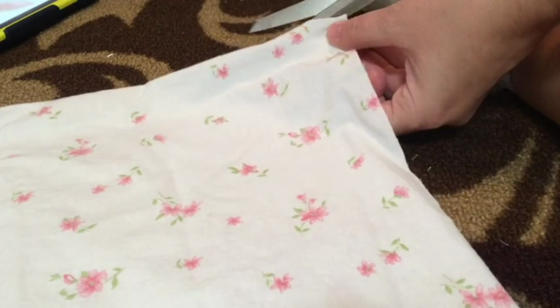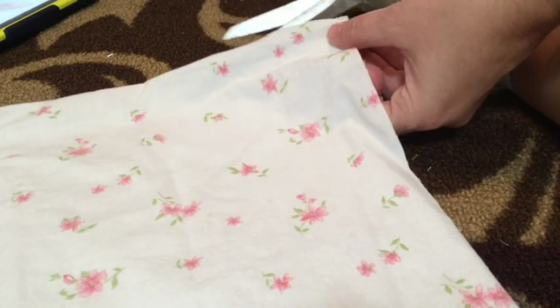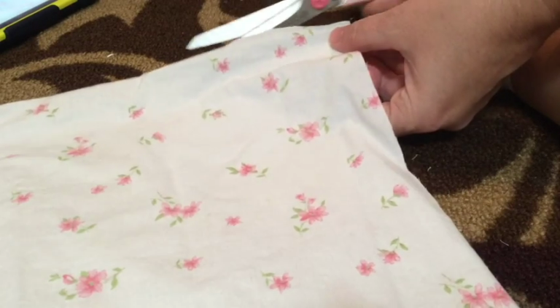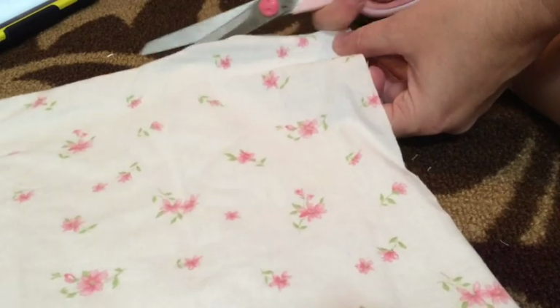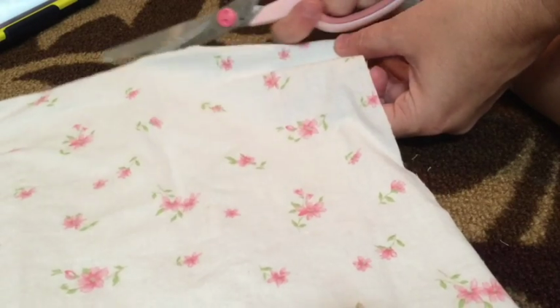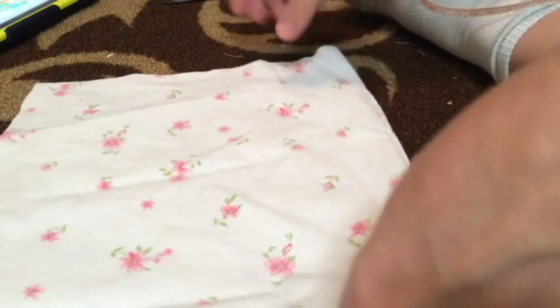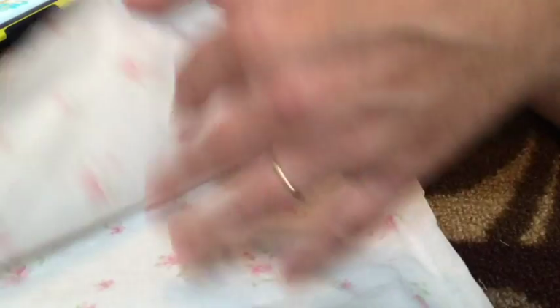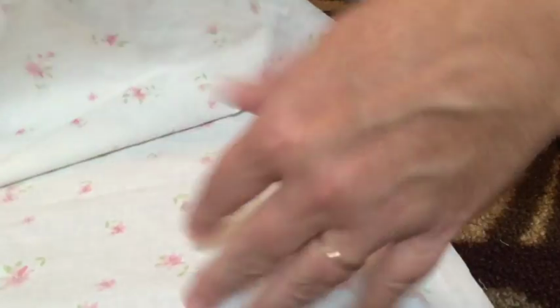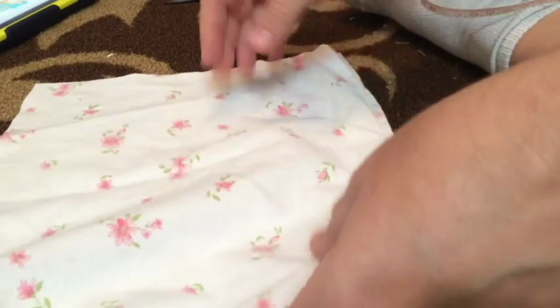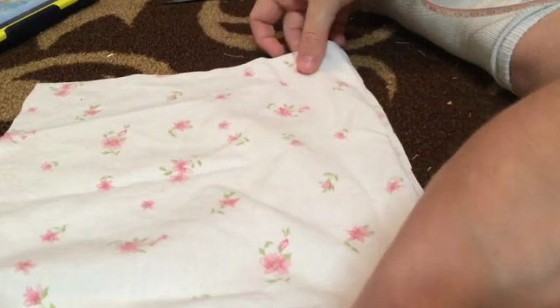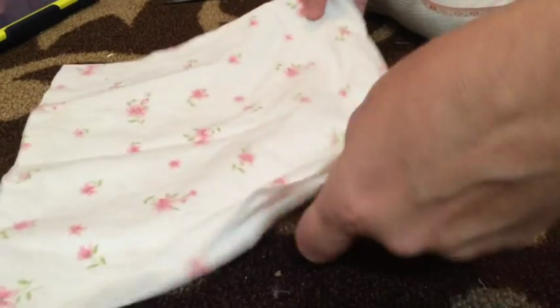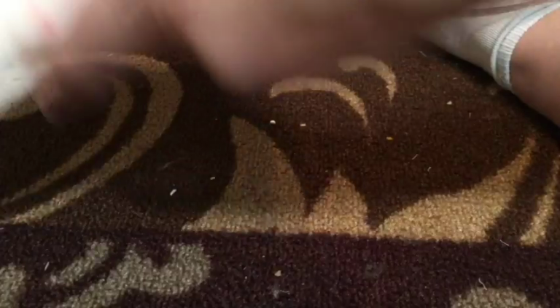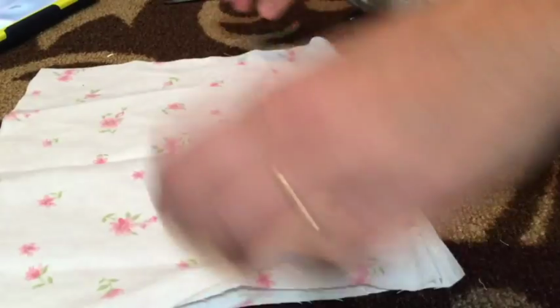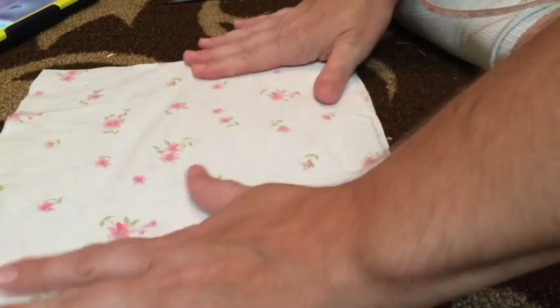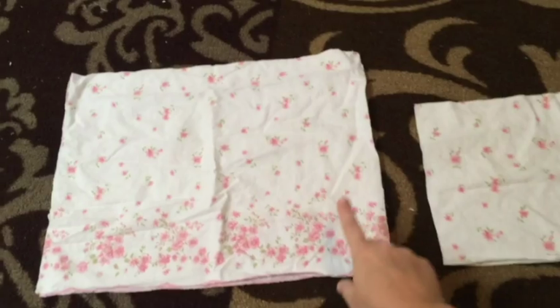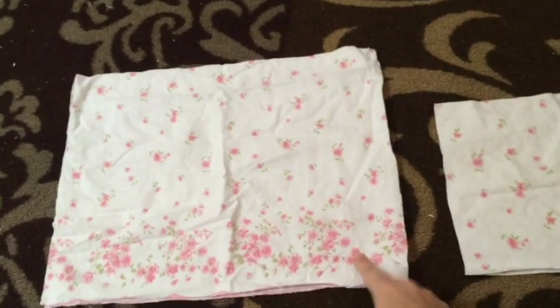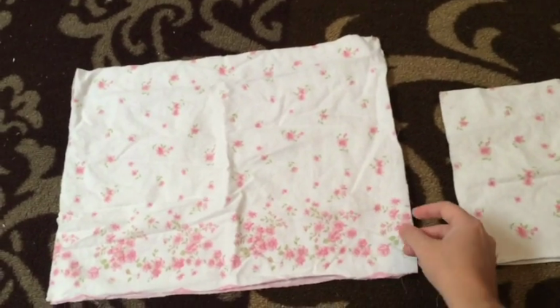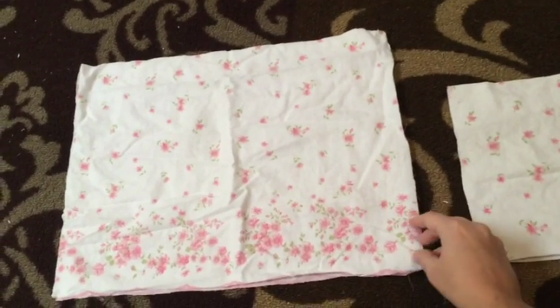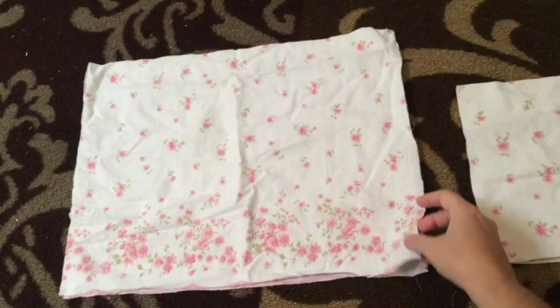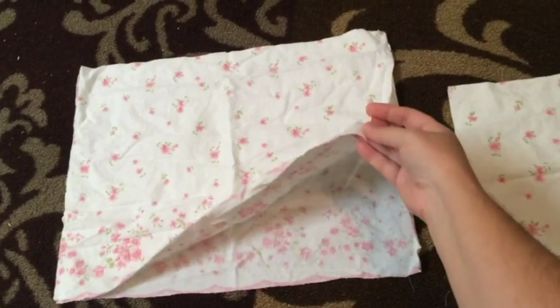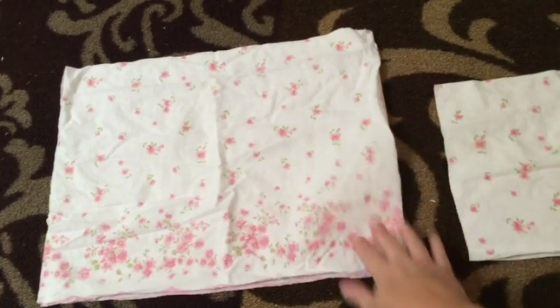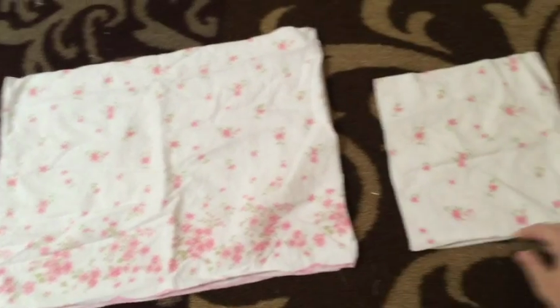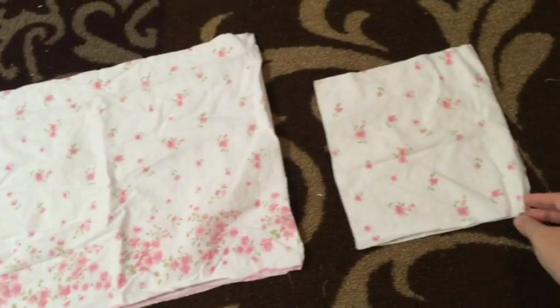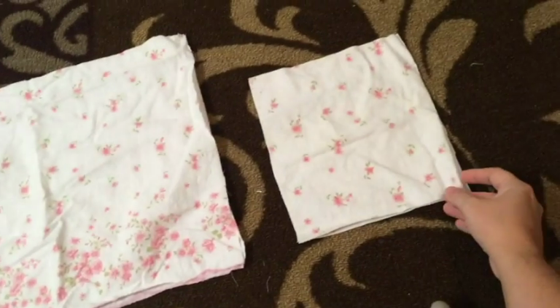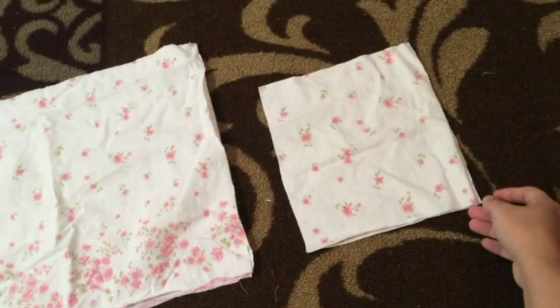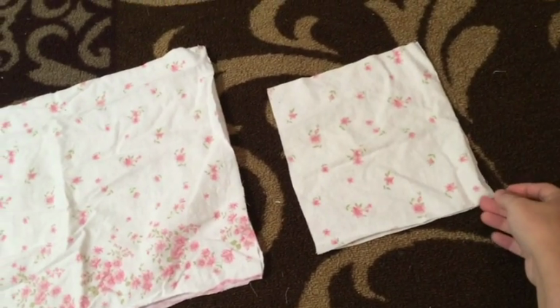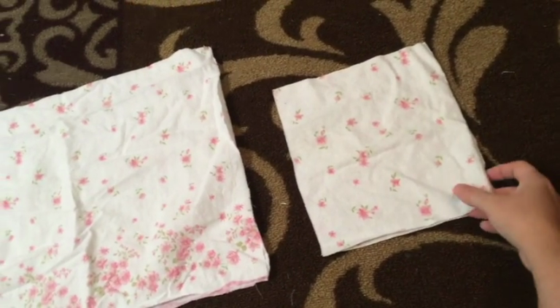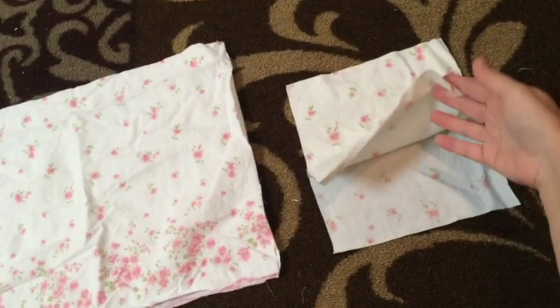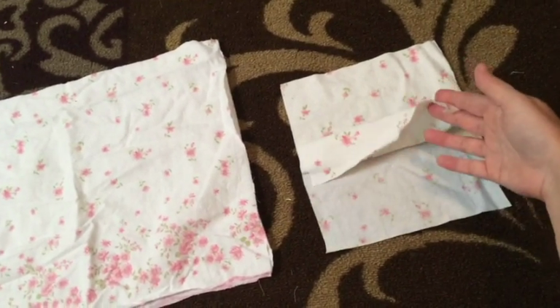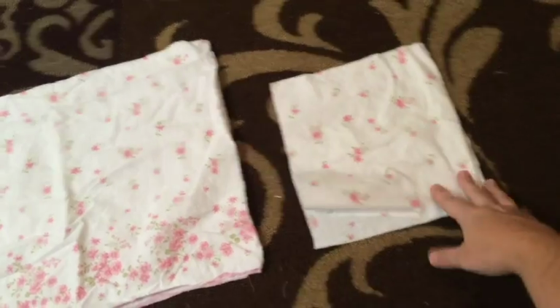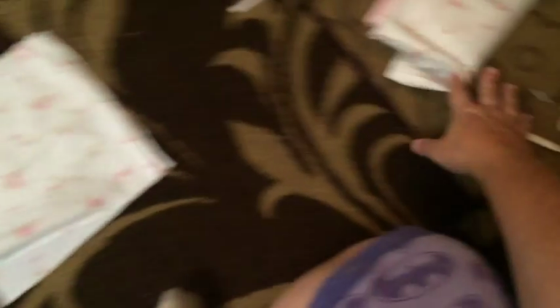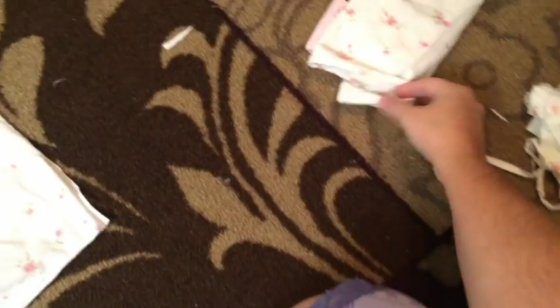You want to cut as conservatively as possible, like I'm laying out, because we are going to use the other pieces of the pillowcase down the road. So here are our total four pieces — two larger and two smaller, A and B — cut to our measurements. And here's our excess scraps; we'll set those aside and use them in a minute.